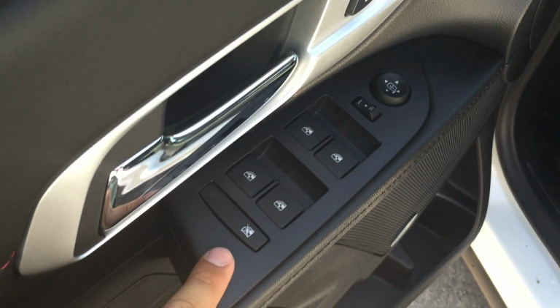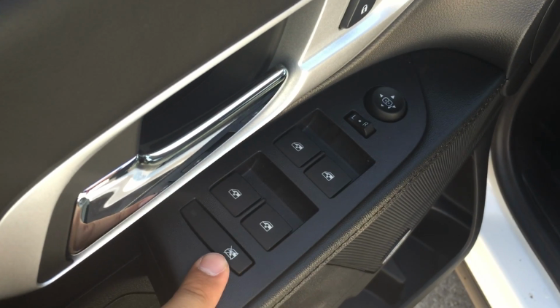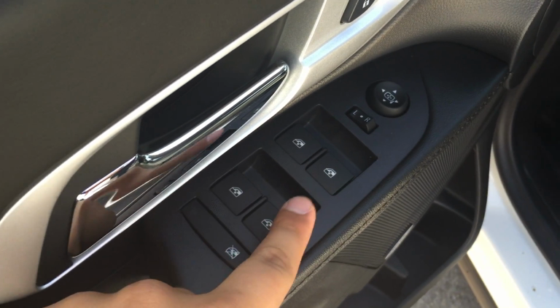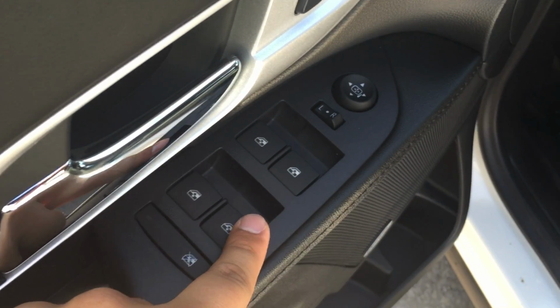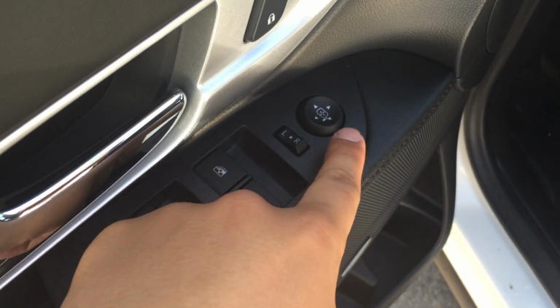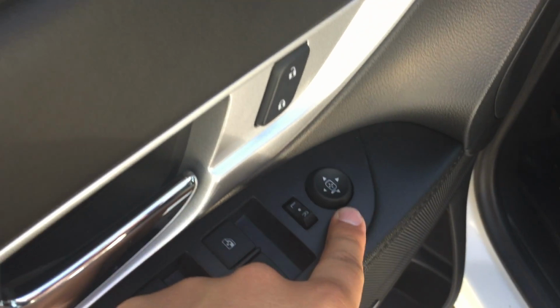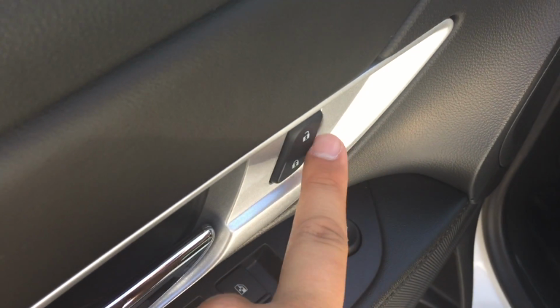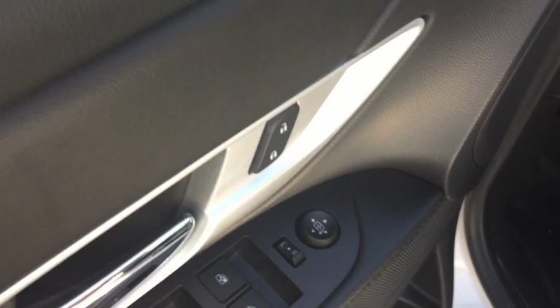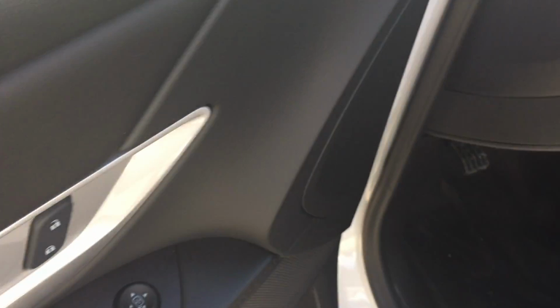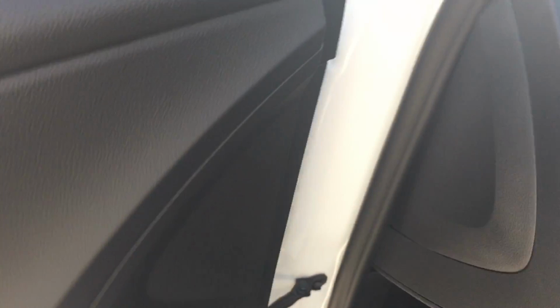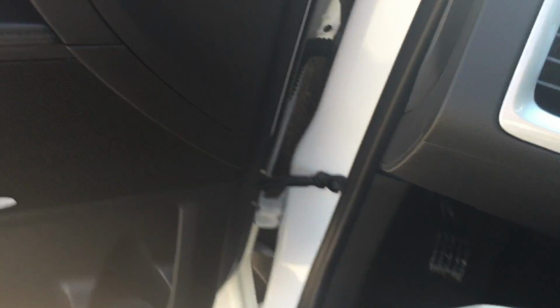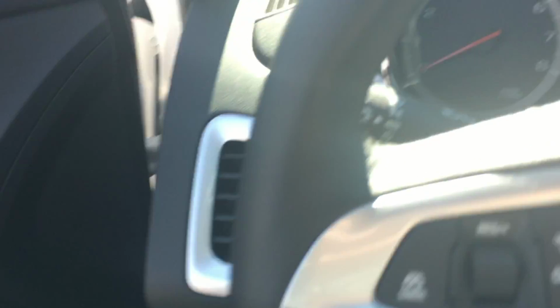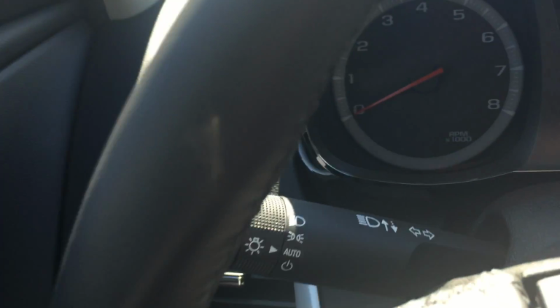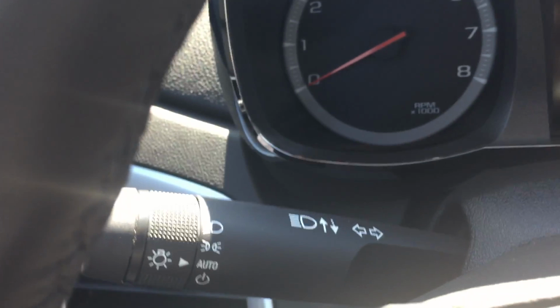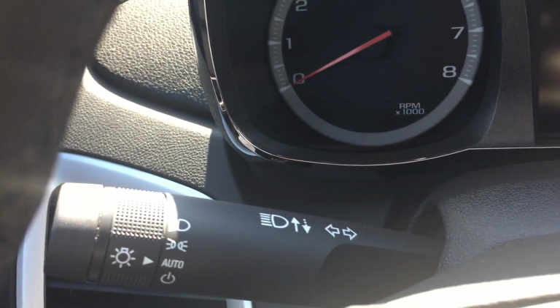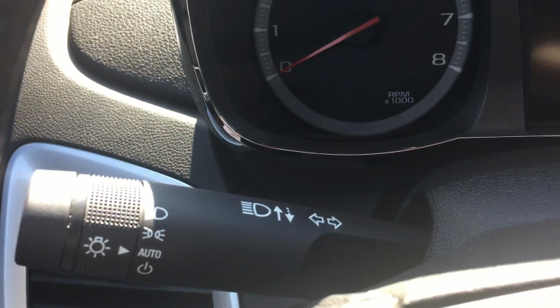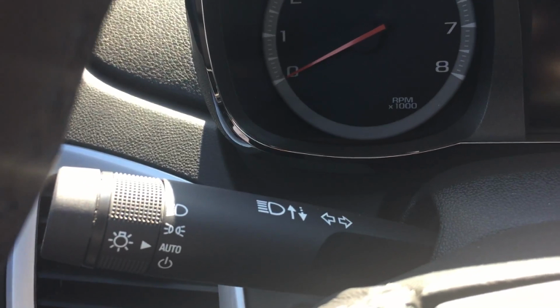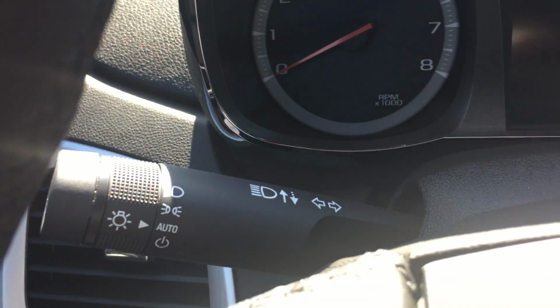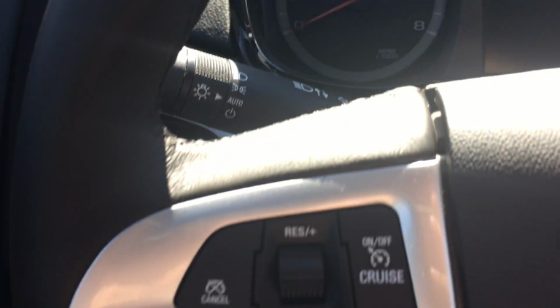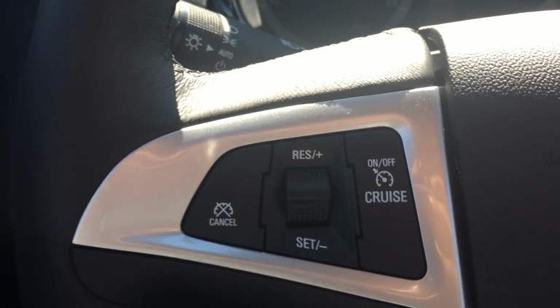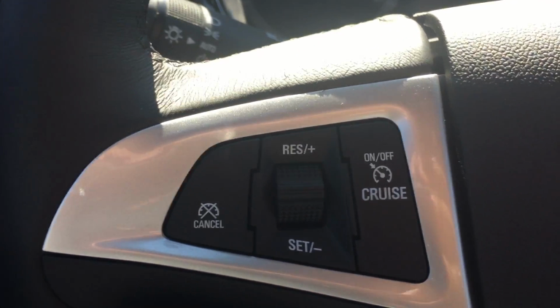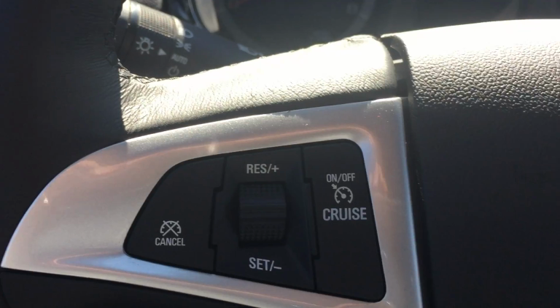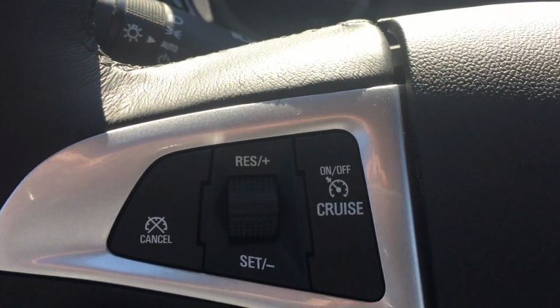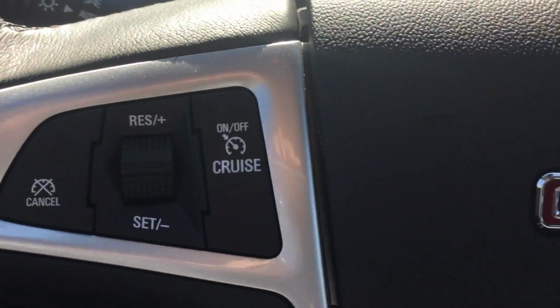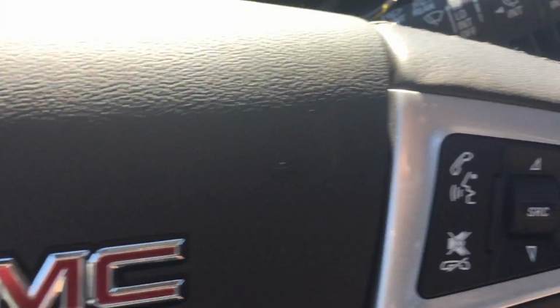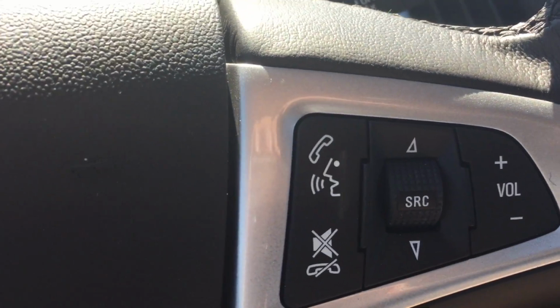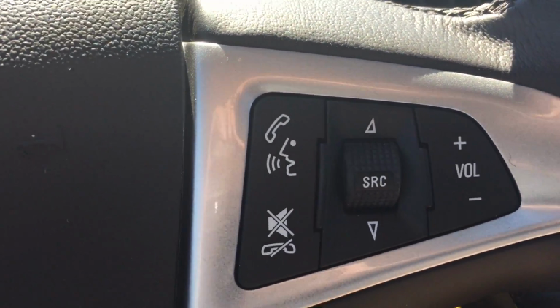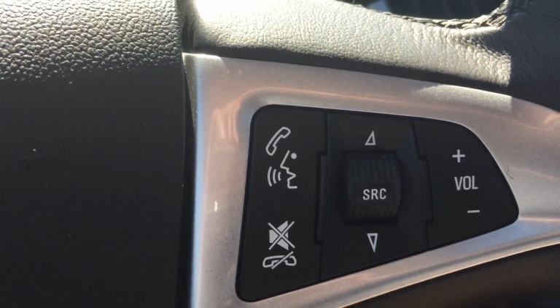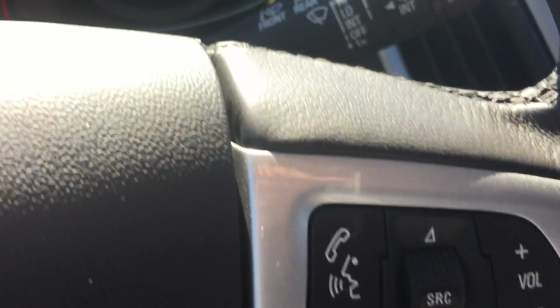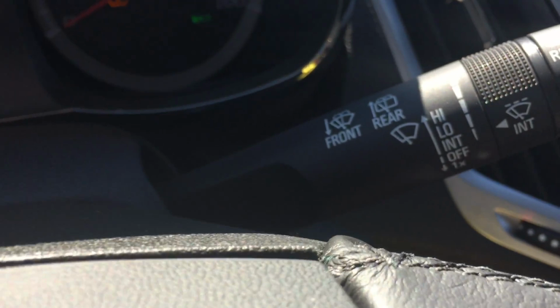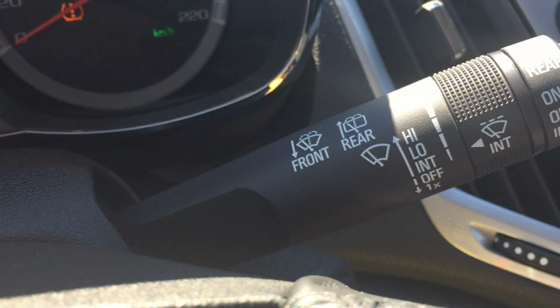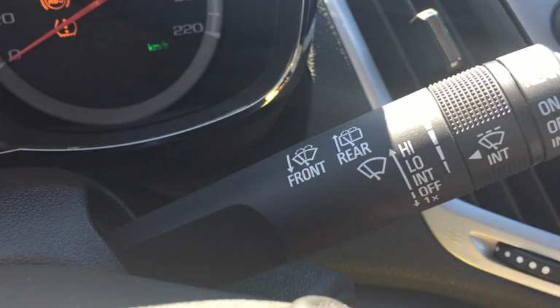Here you have your window lock, powered windows, powered mirrors, as well as your power lock and unlock. You have your lights and indicators behind the left-hand side of the steering wheel, as well as cruise control on the left-hand side of the steering wheel. Here you also have your hands-free and audio controls and your wipers.